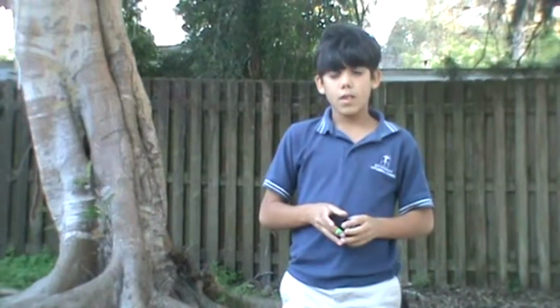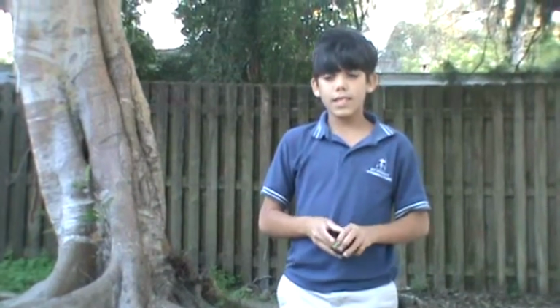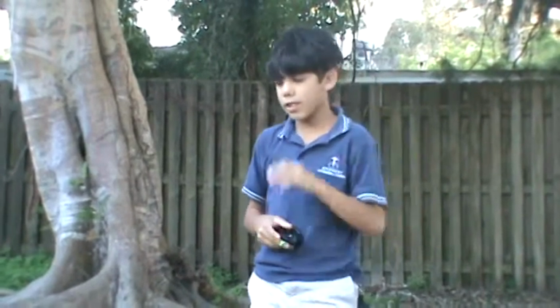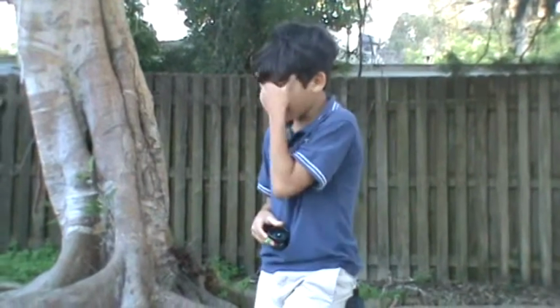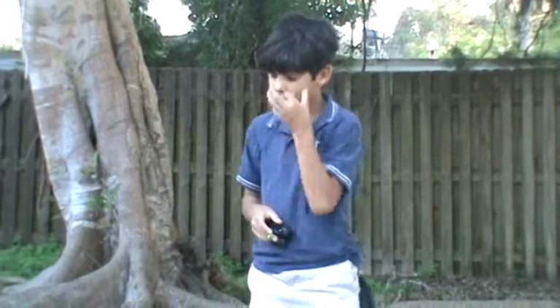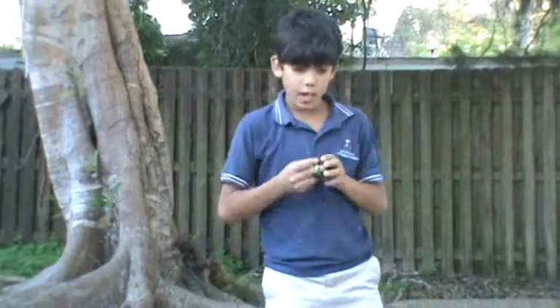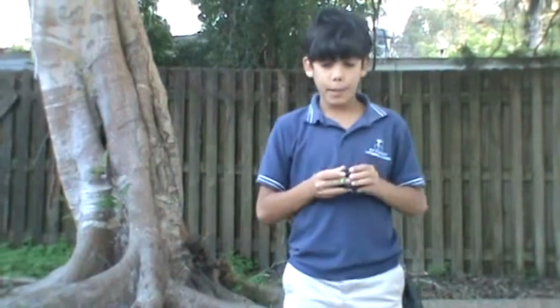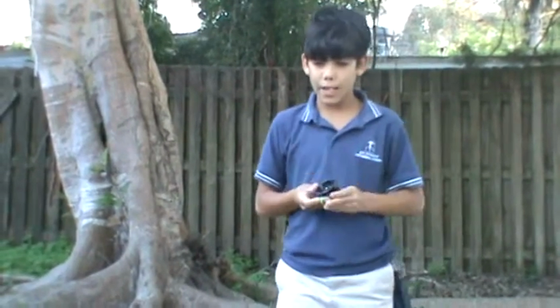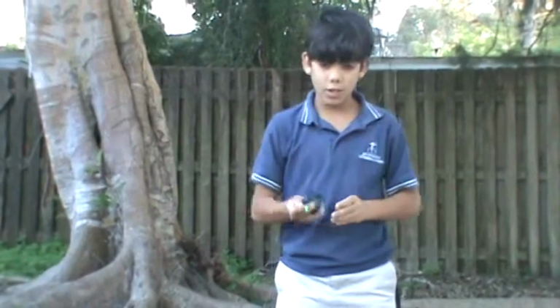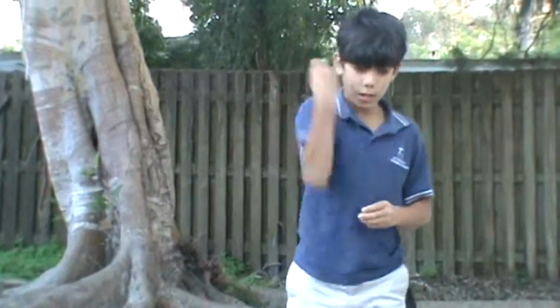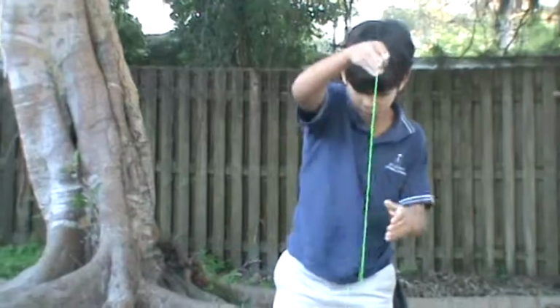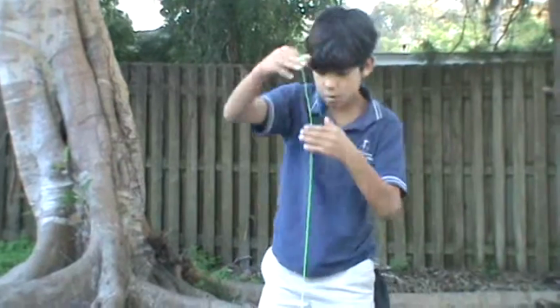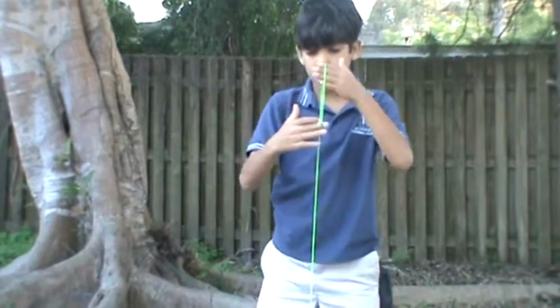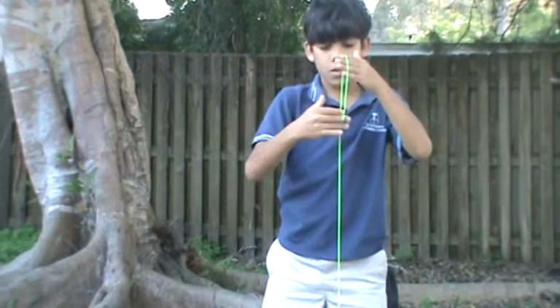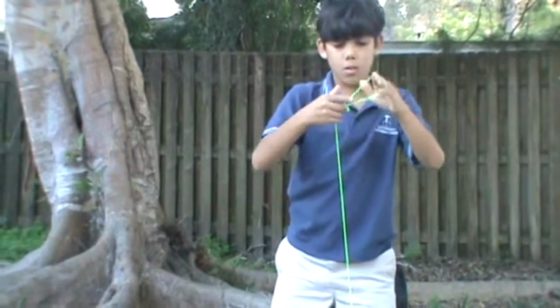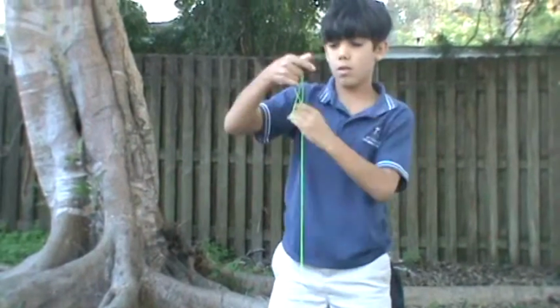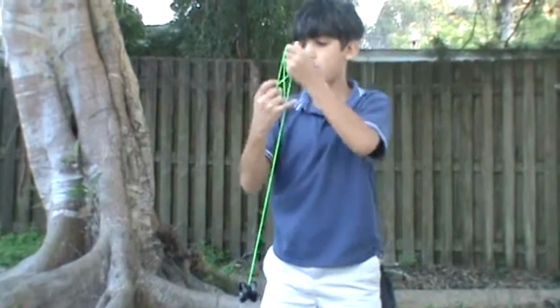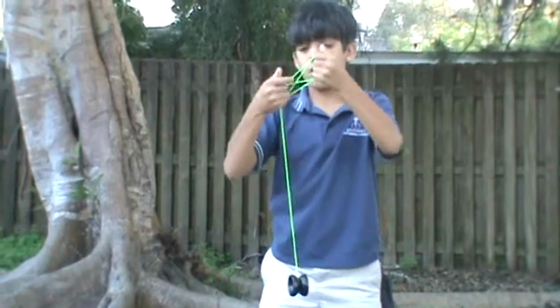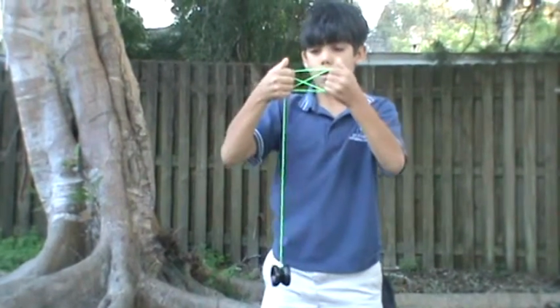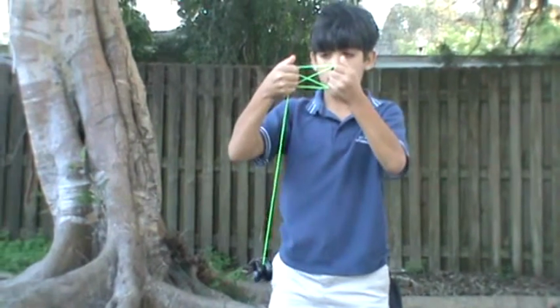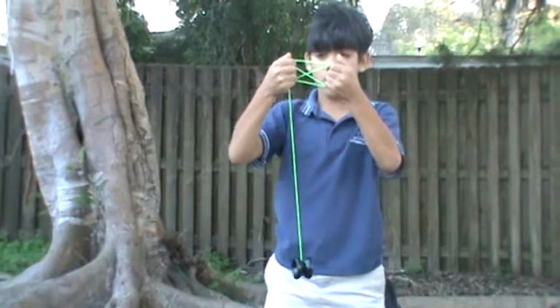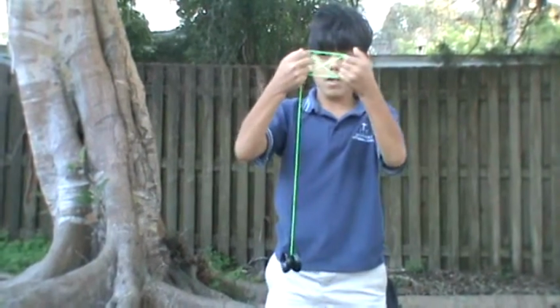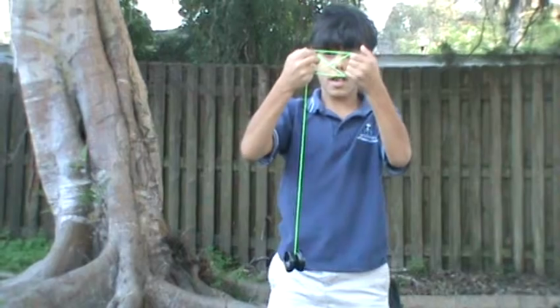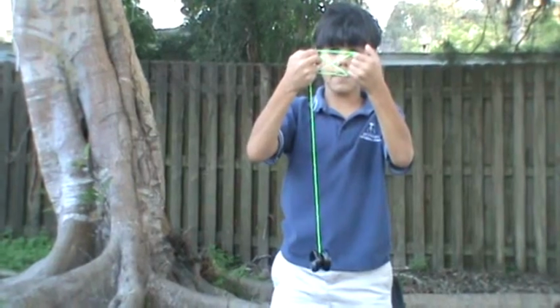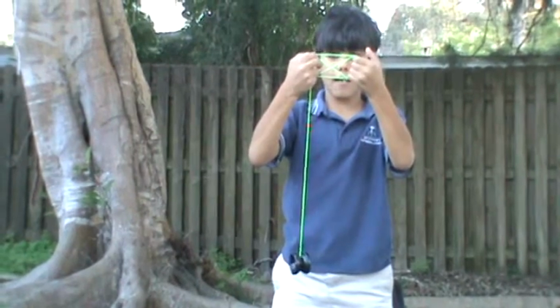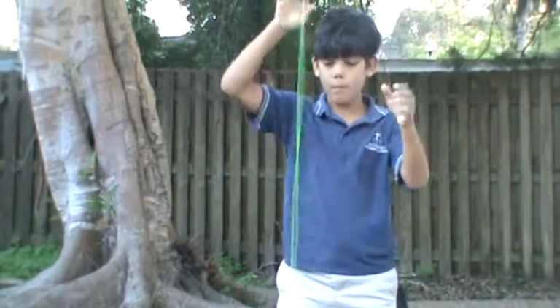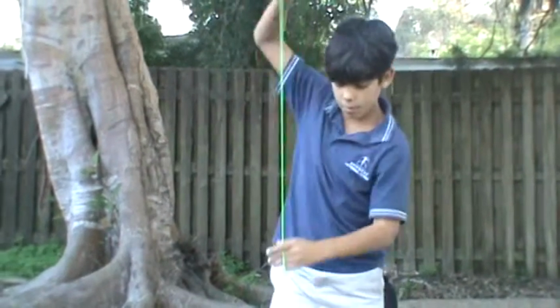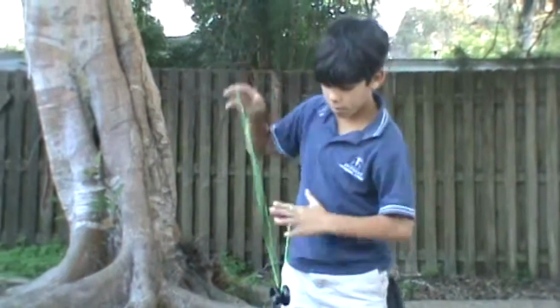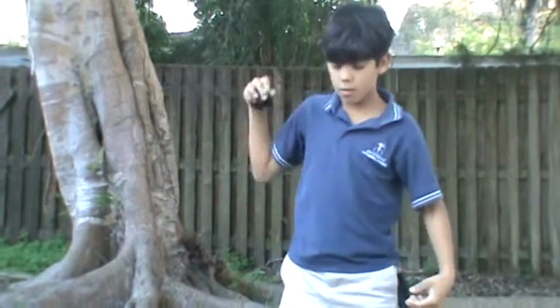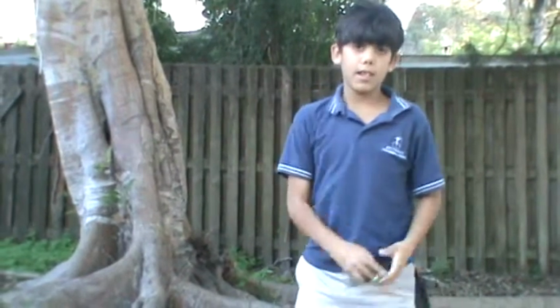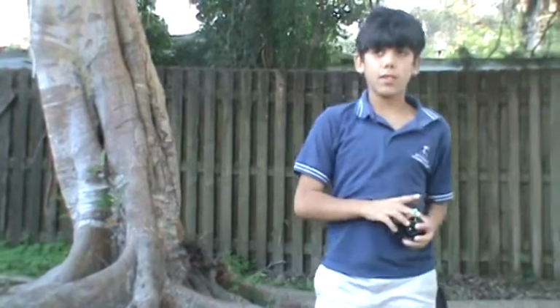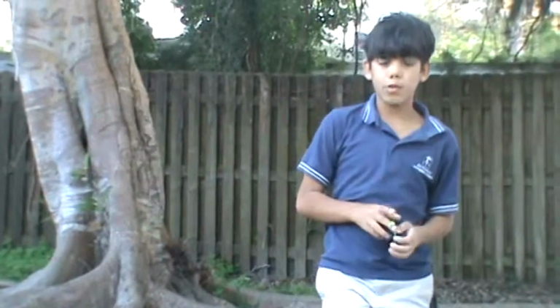This next trick is called the Jamaican flag, and it looks like this. It kind of makes a flag form. Let's do this trick.